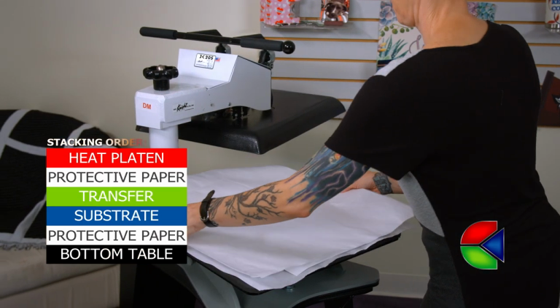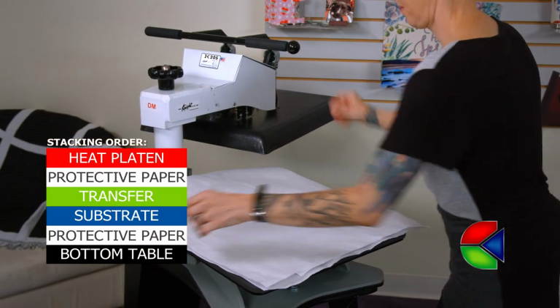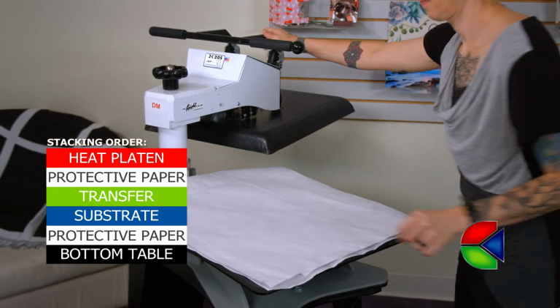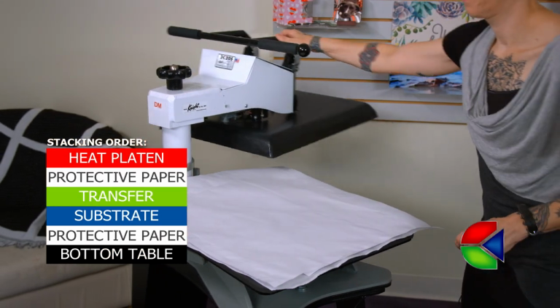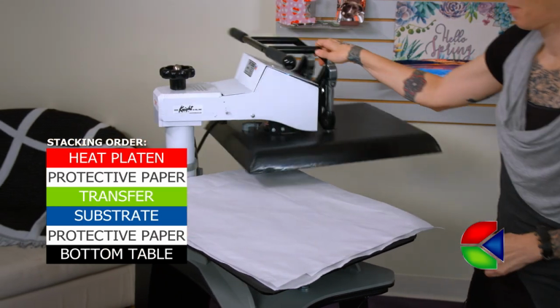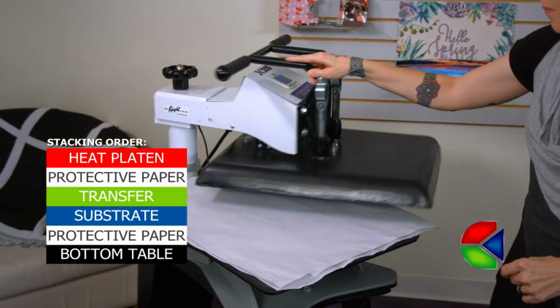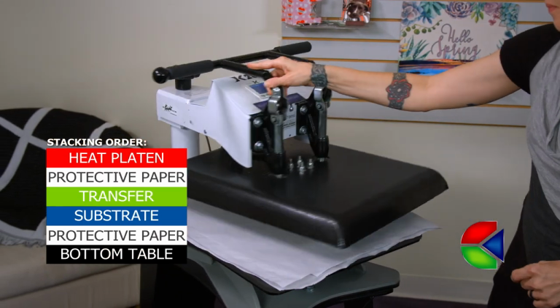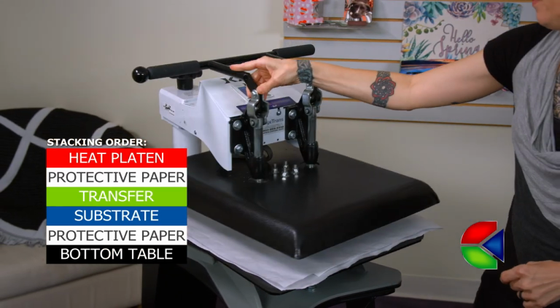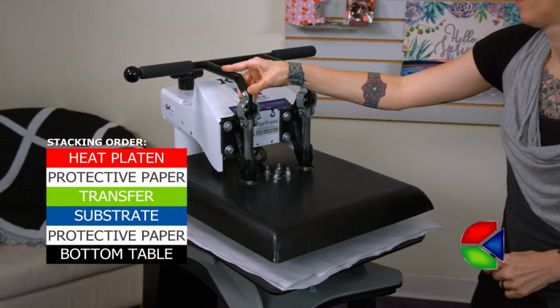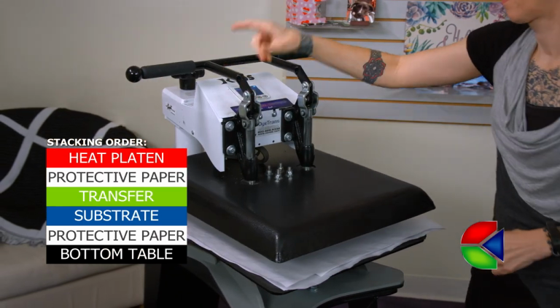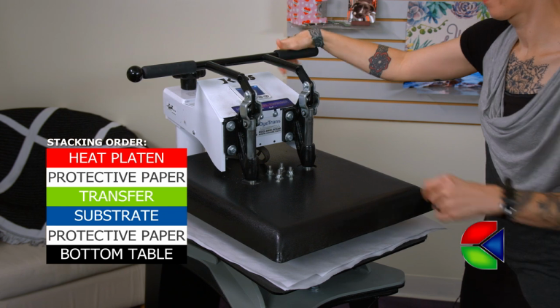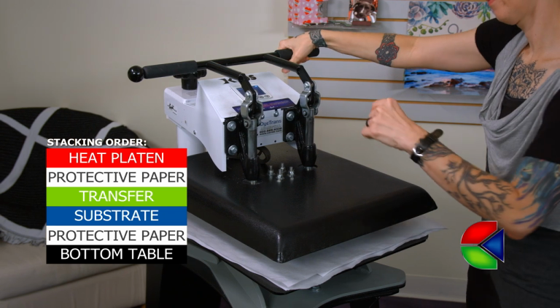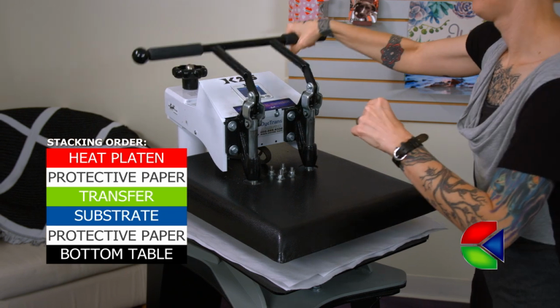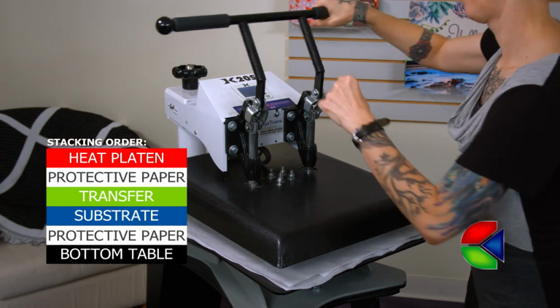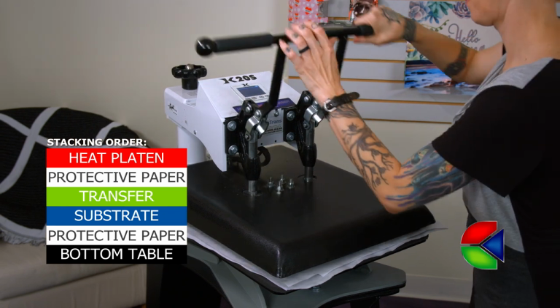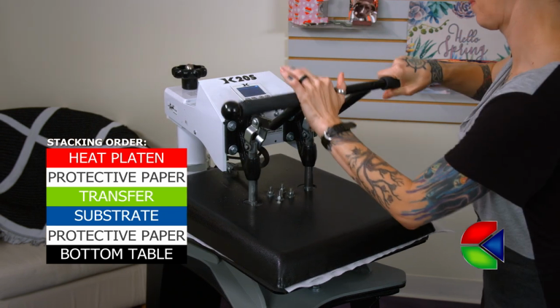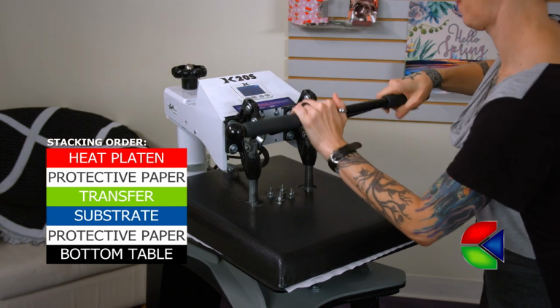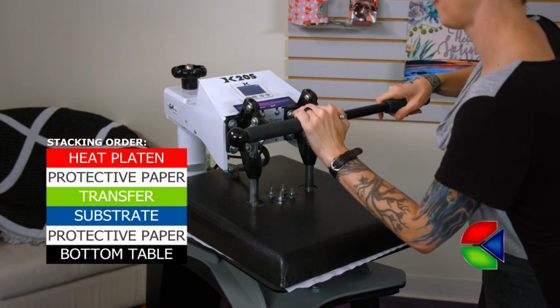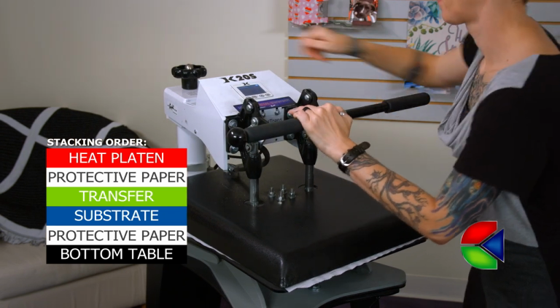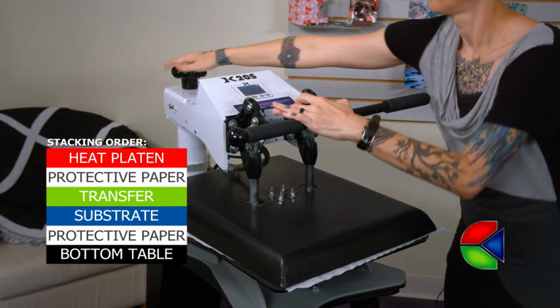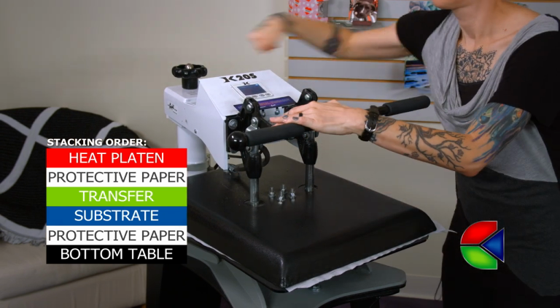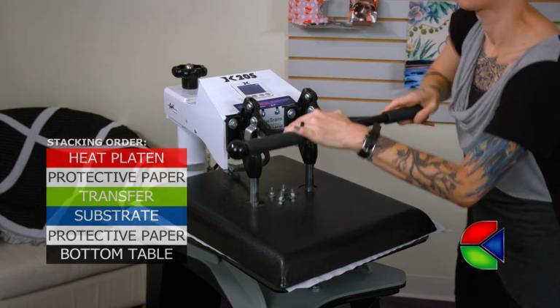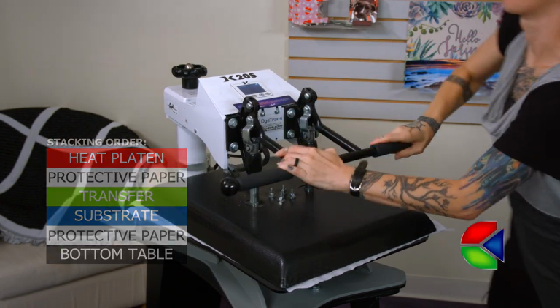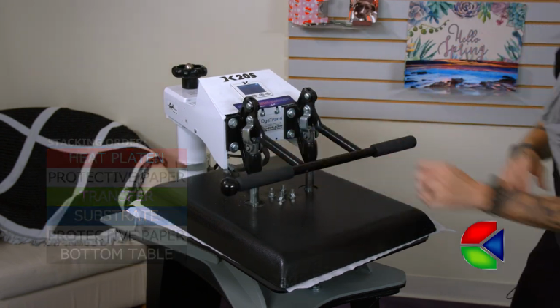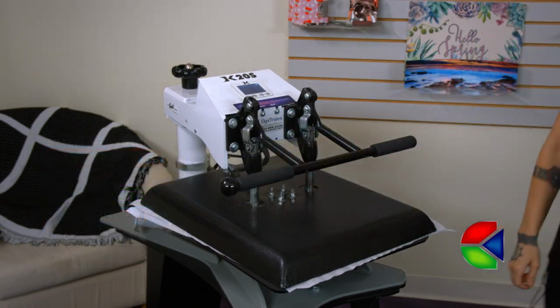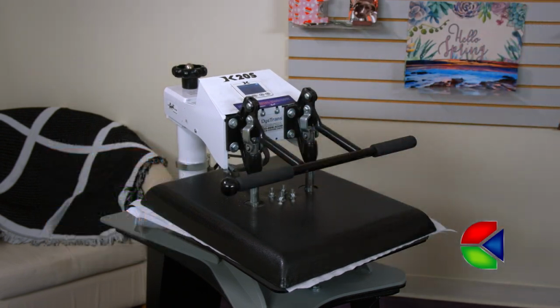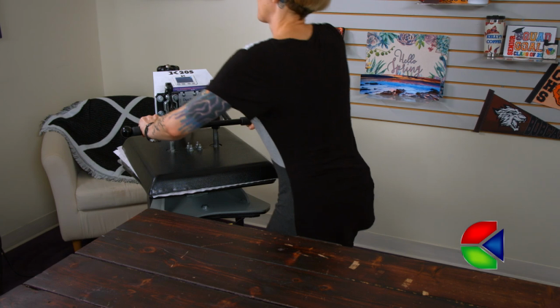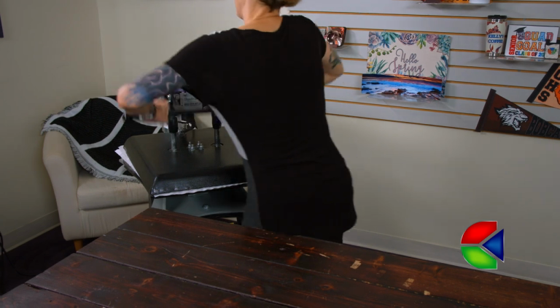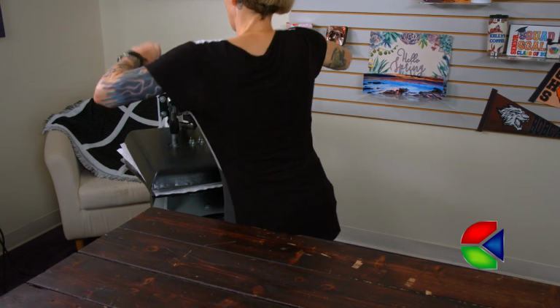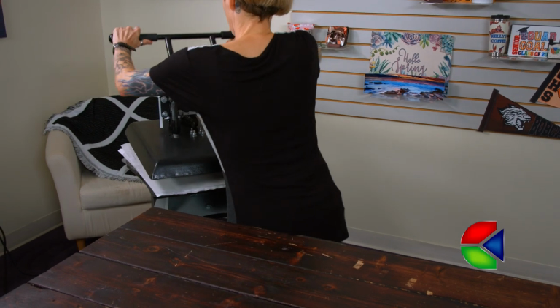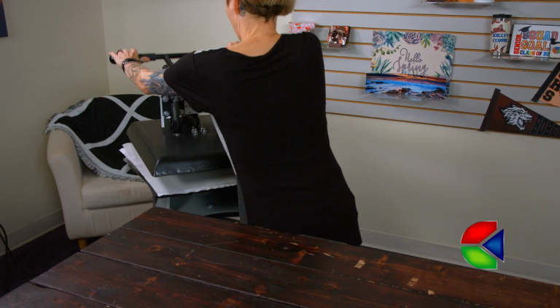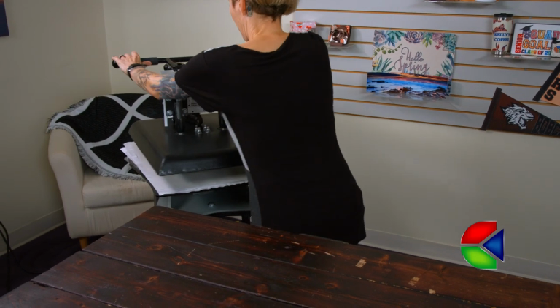The last step is to place the towel in the heat press. Kindie Systems provides all of the necessary instructions on each product's page at condie.com.